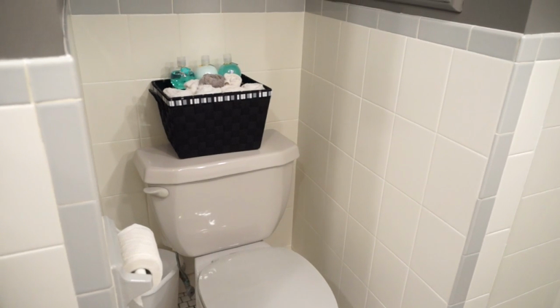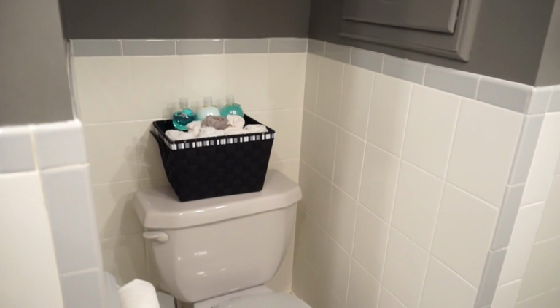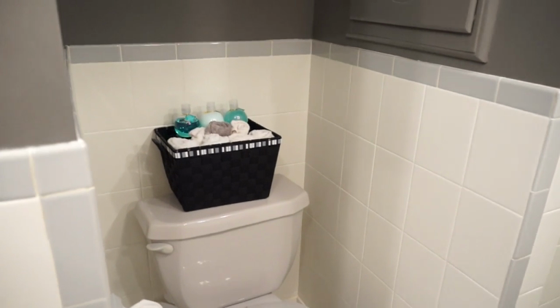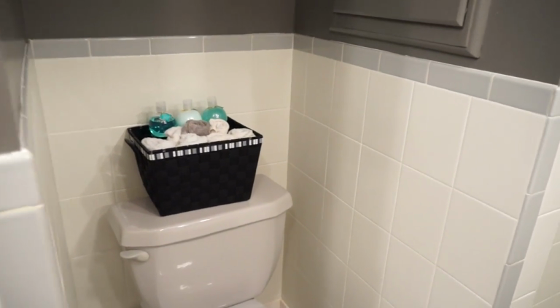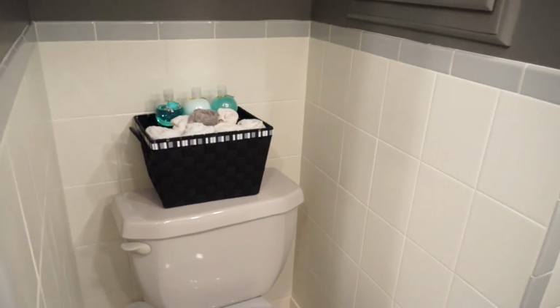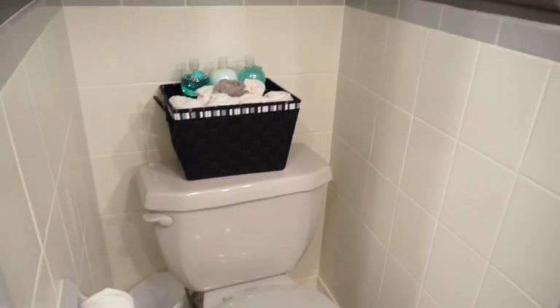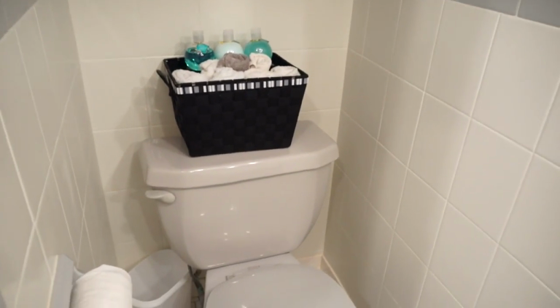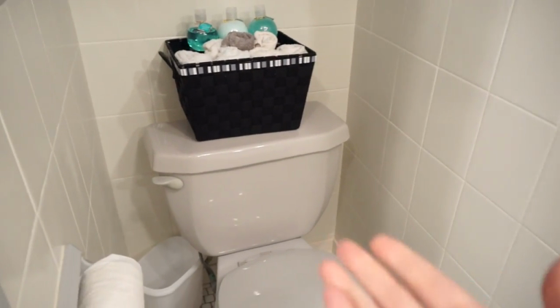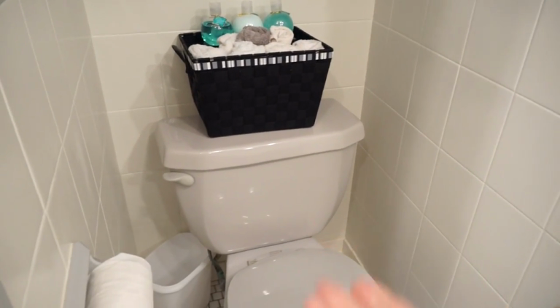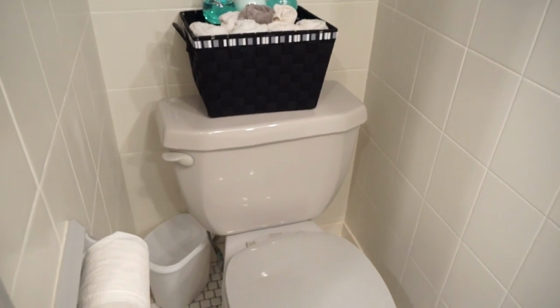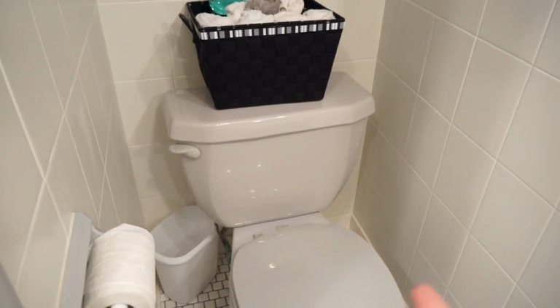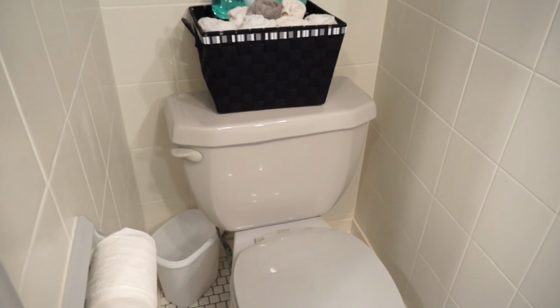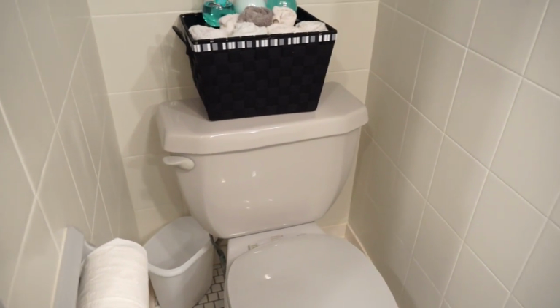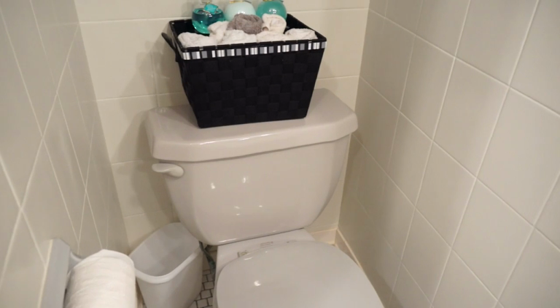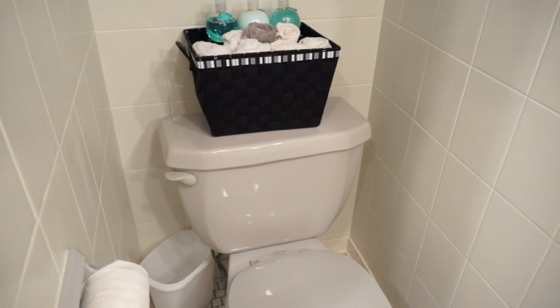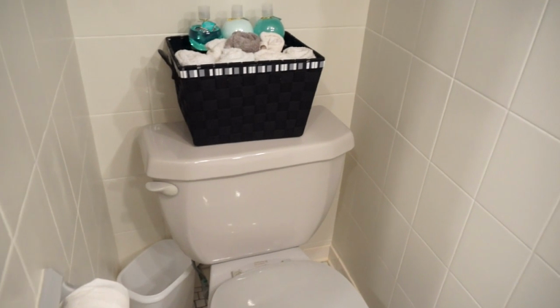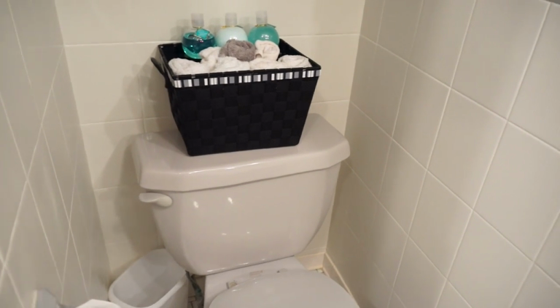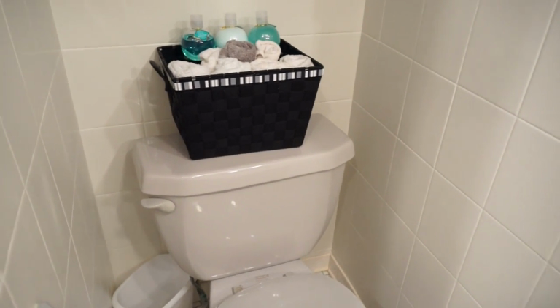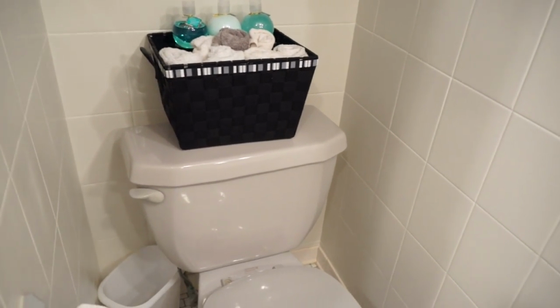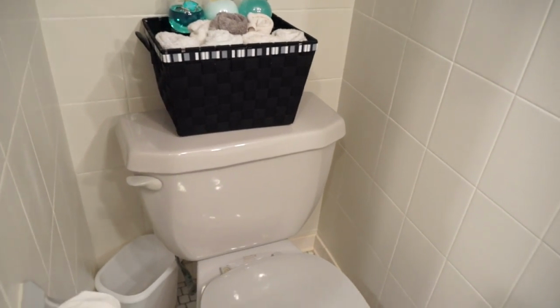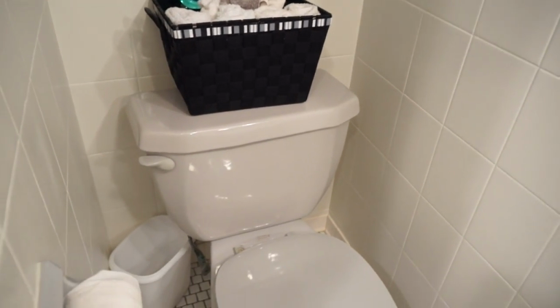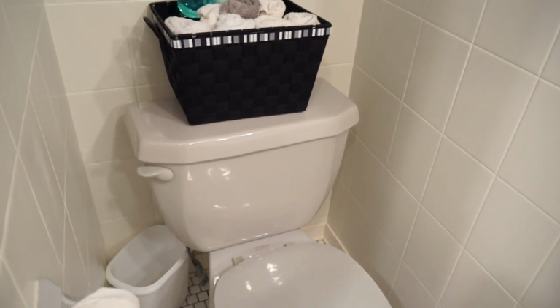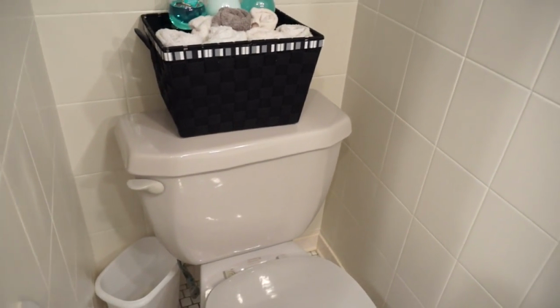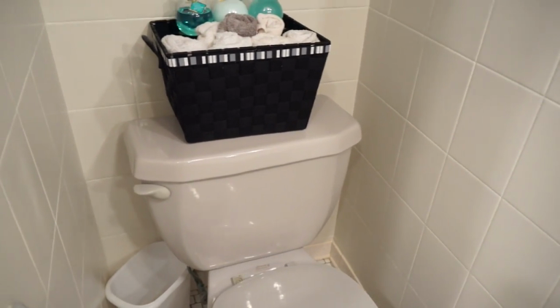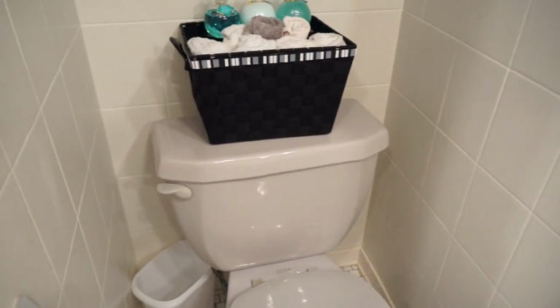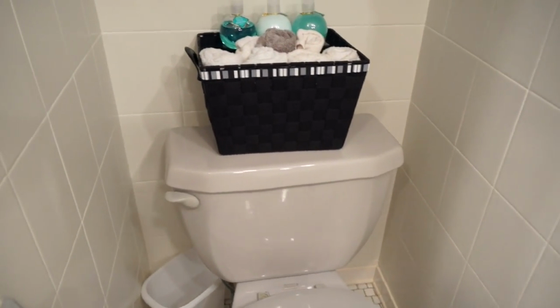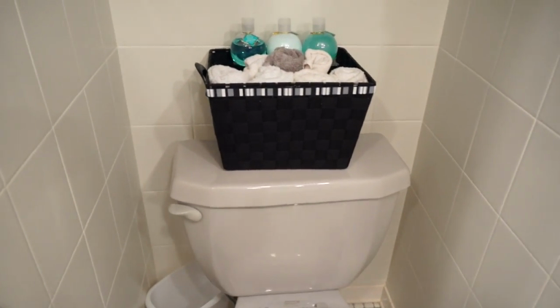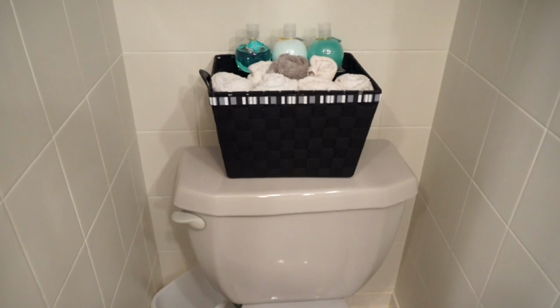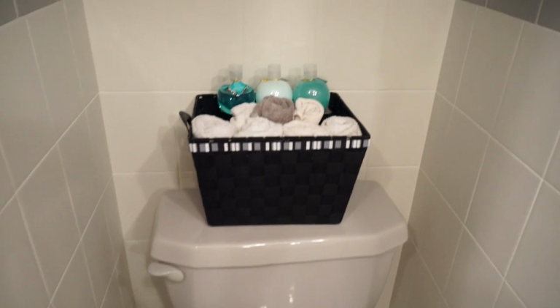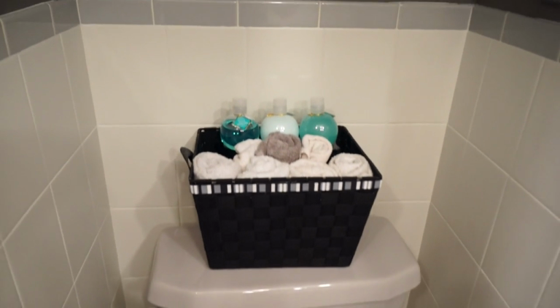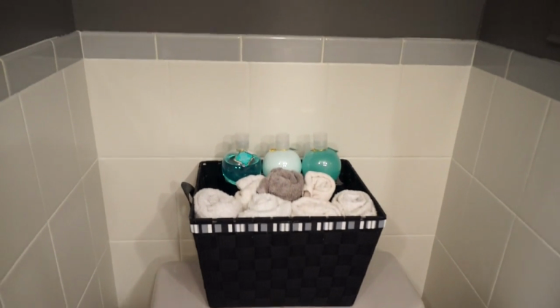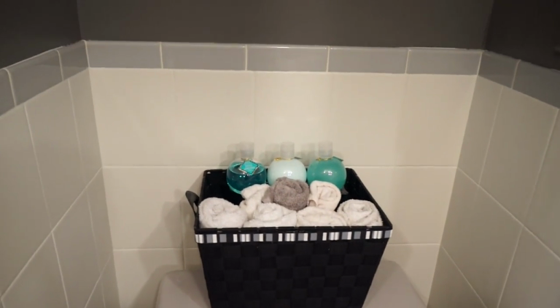The reason we went with gray is because all the fixtures in here were actually gray. The tub and the toilet originally were gray, but they were in great shape, so we just added gray as an accent to sort of work with it.